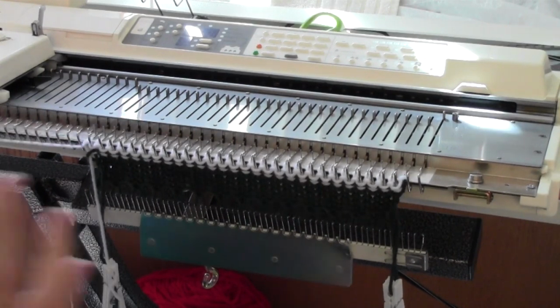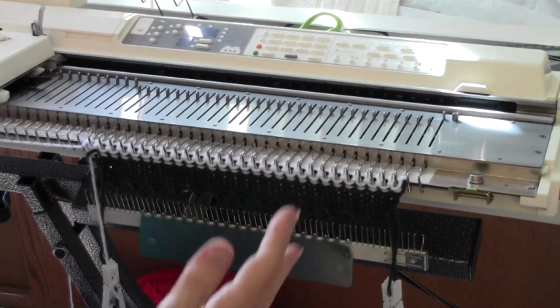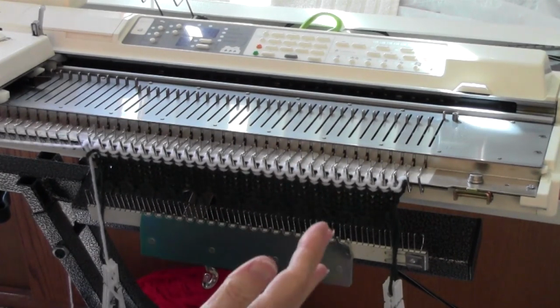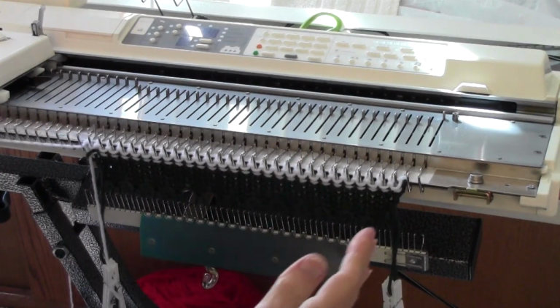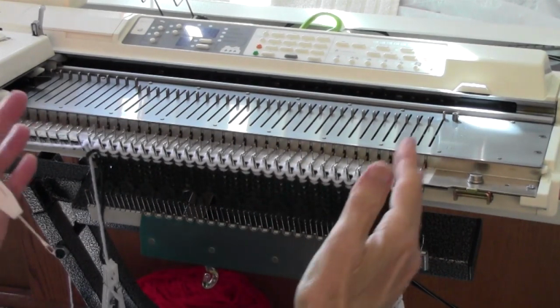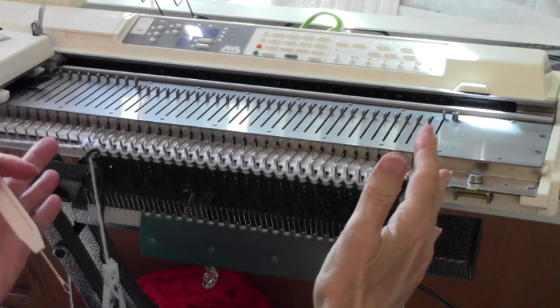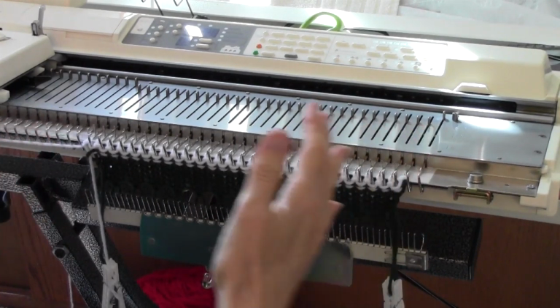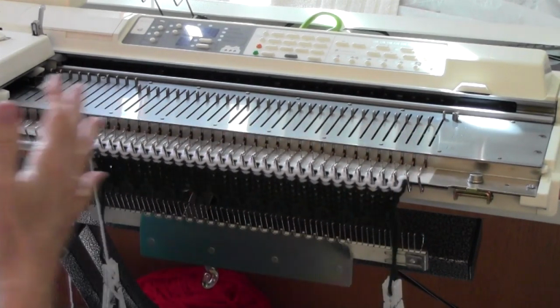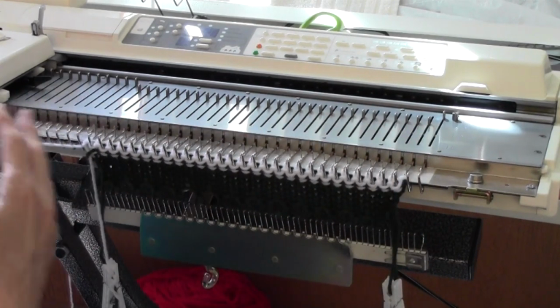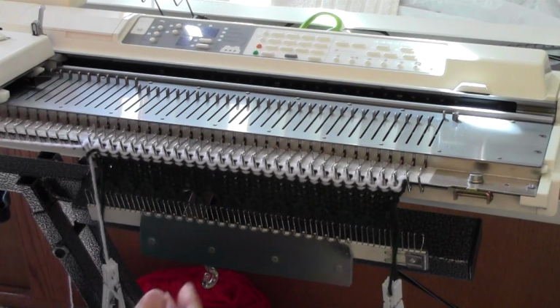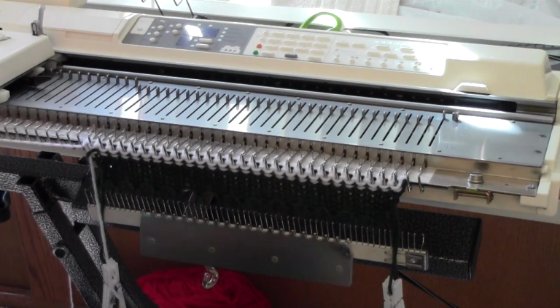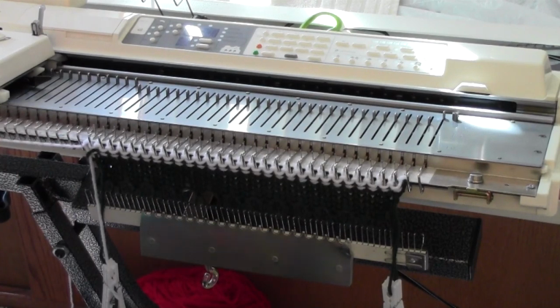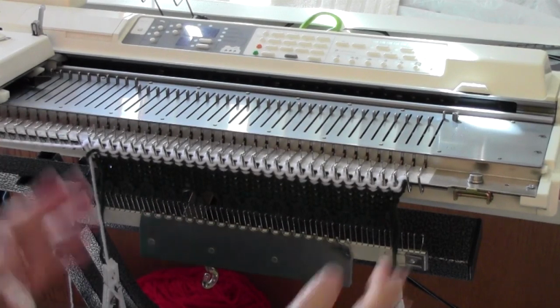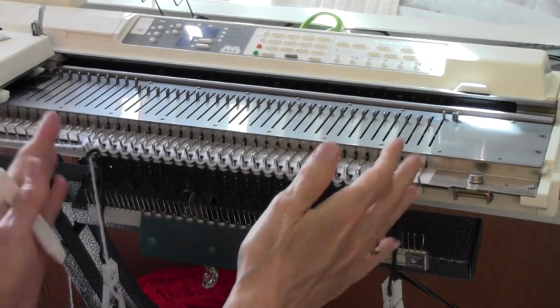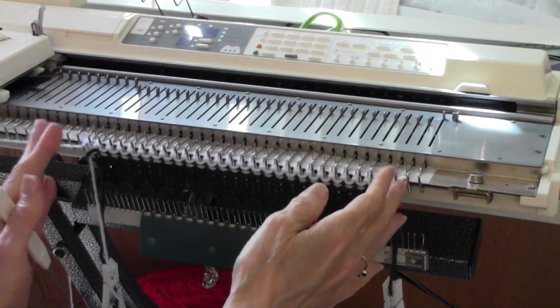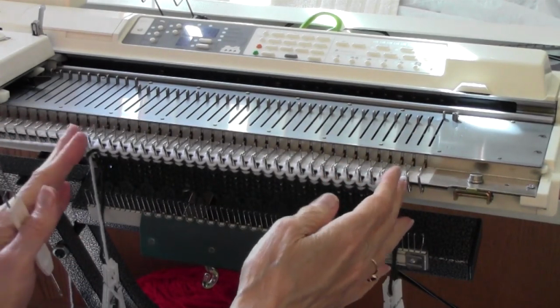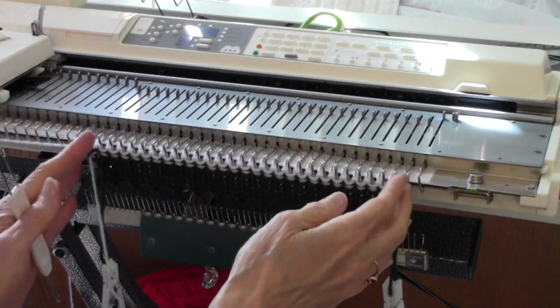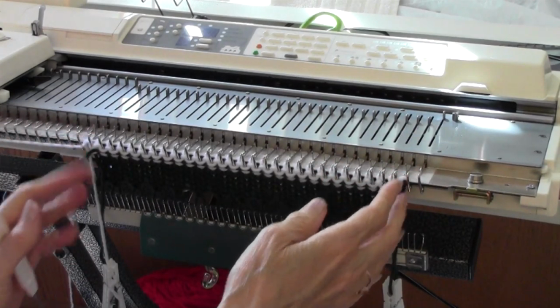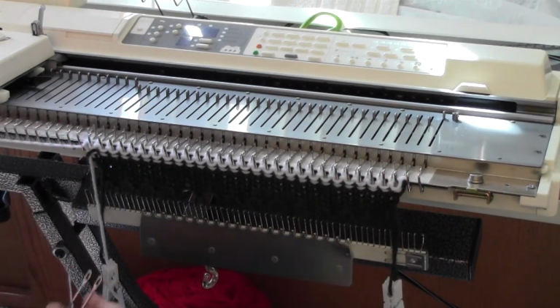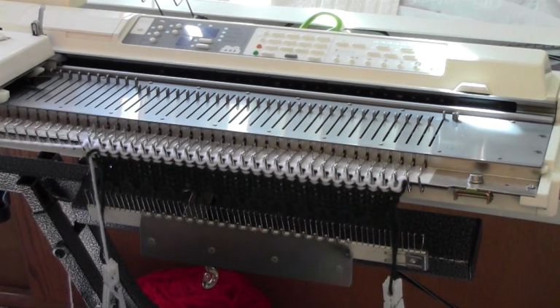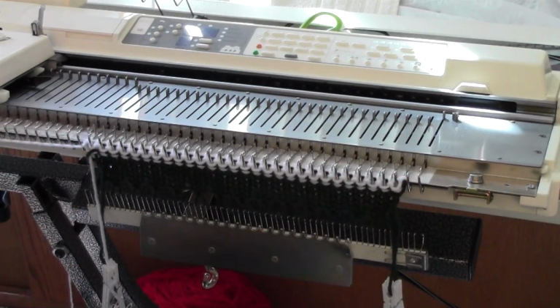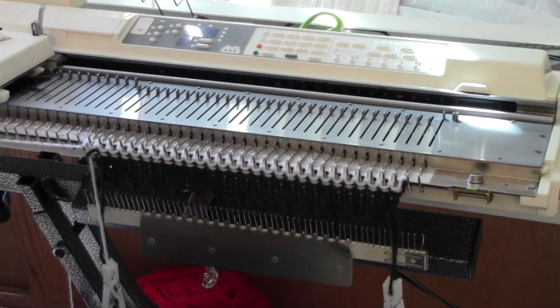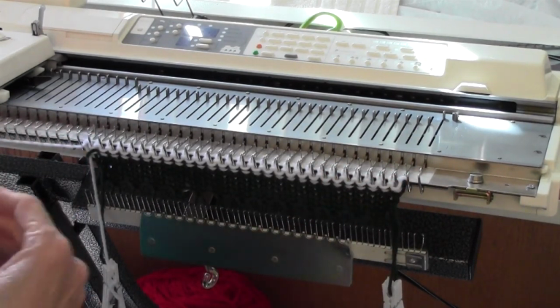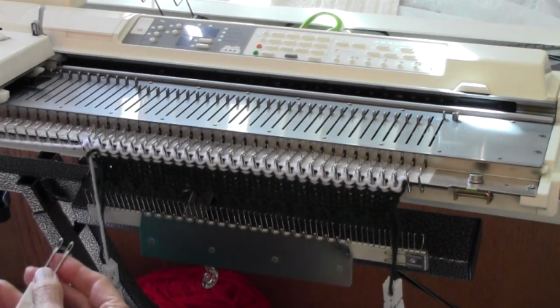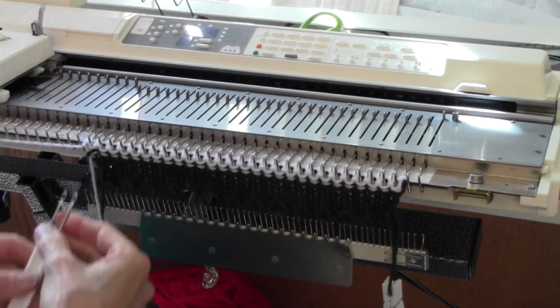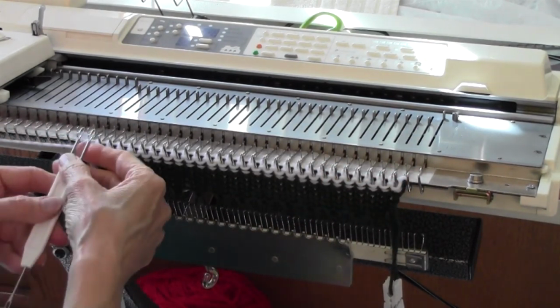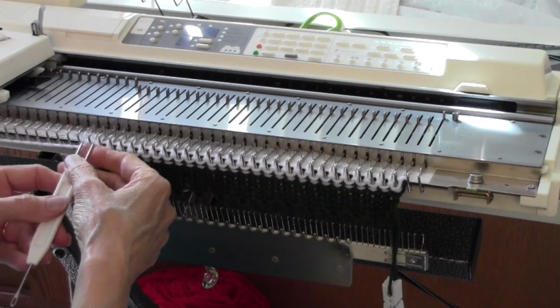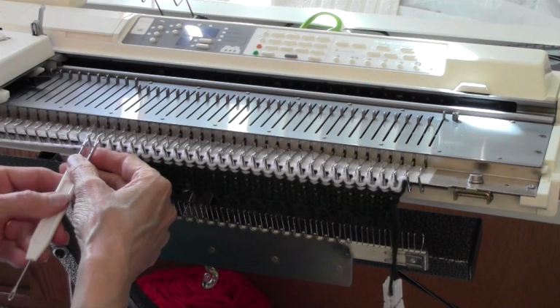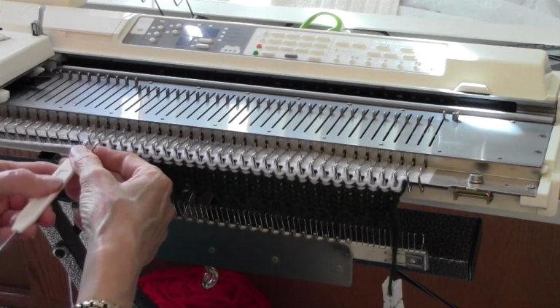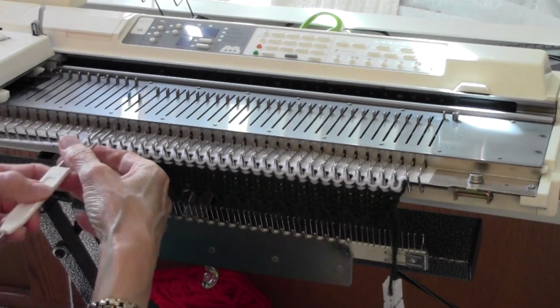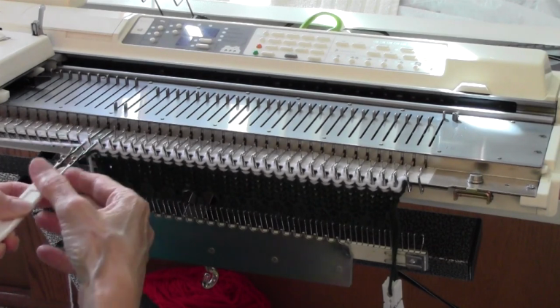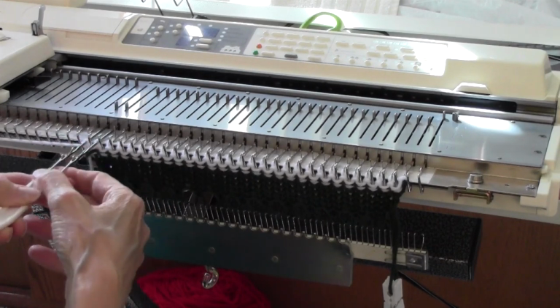This is a bias project, and it's going to crawl across the bed — that's why I started on the far right end. After knitting the white, I'm going to make an increase.